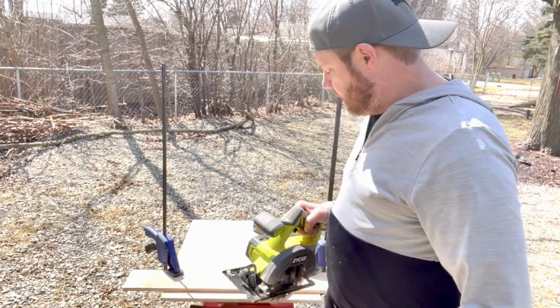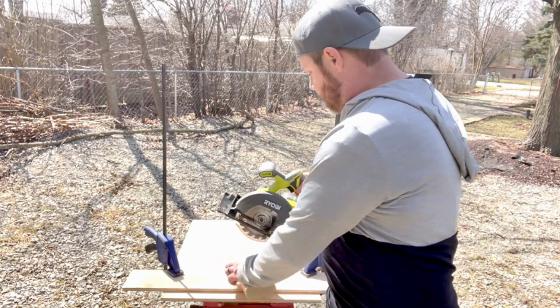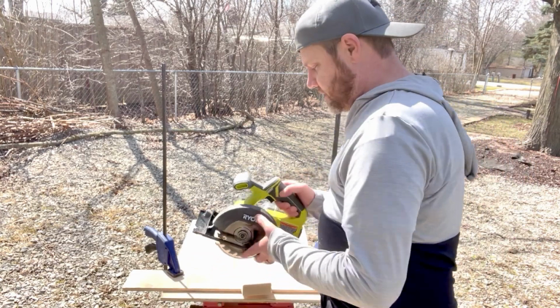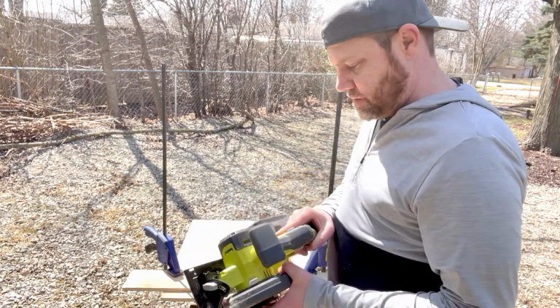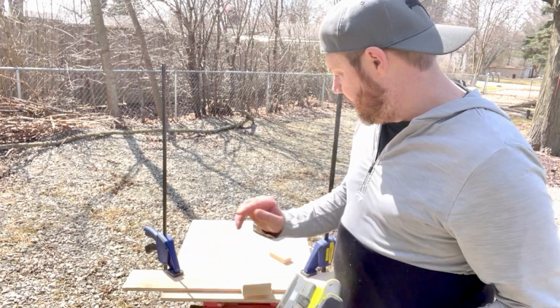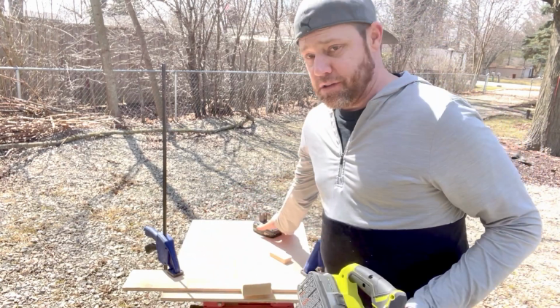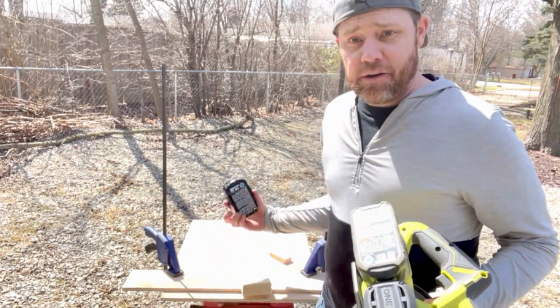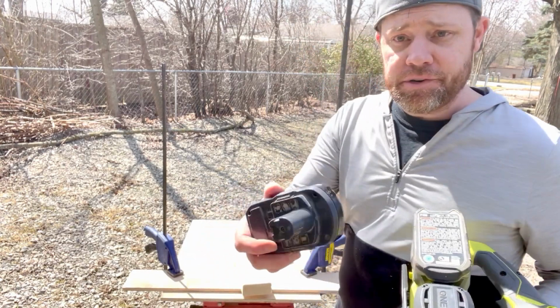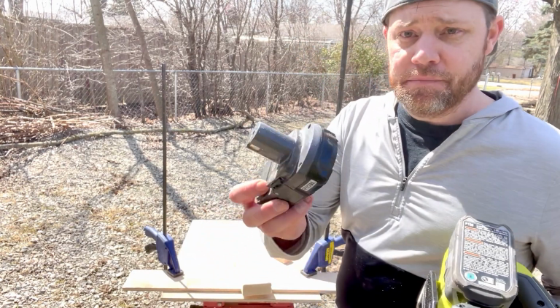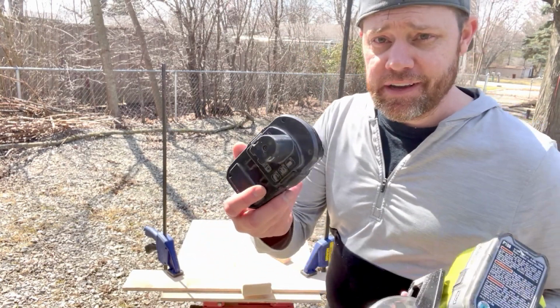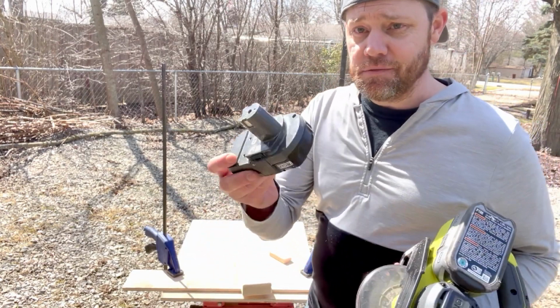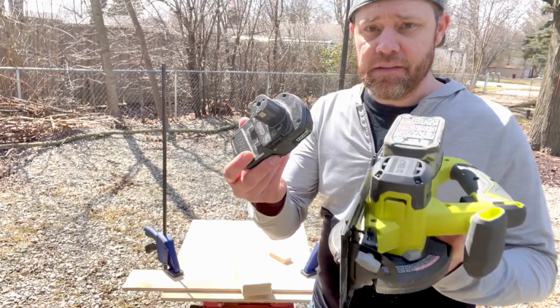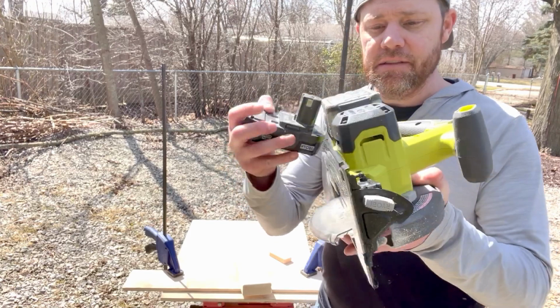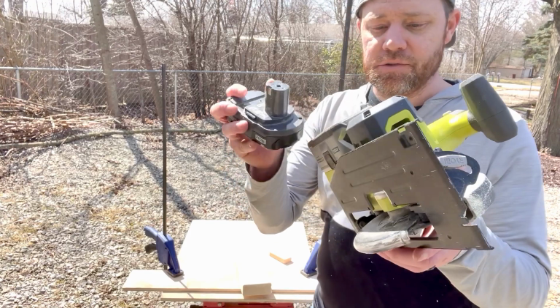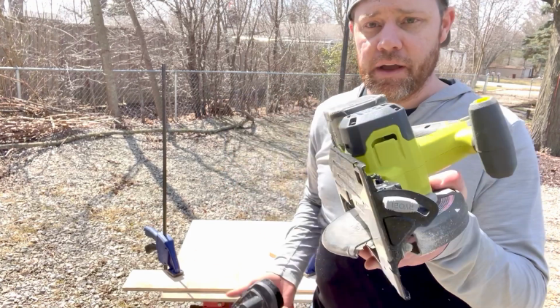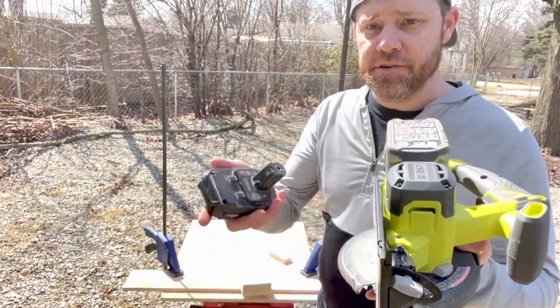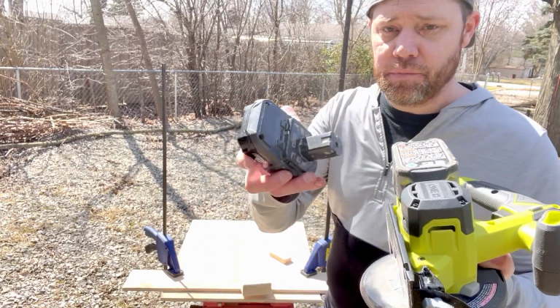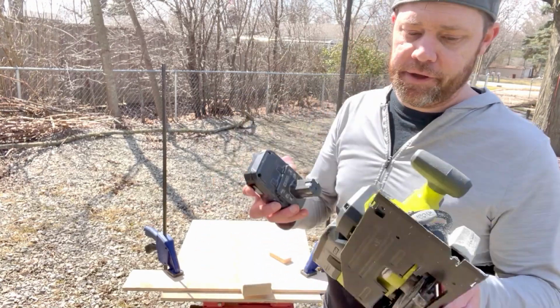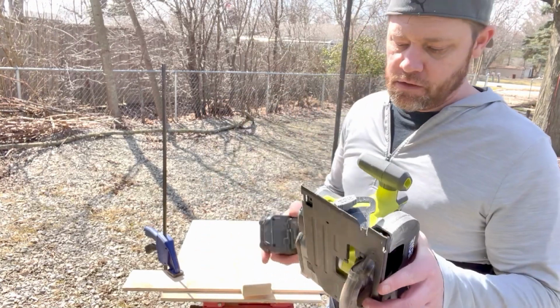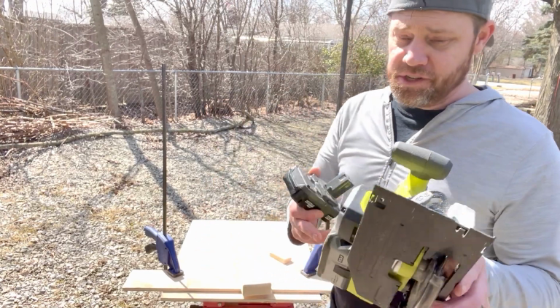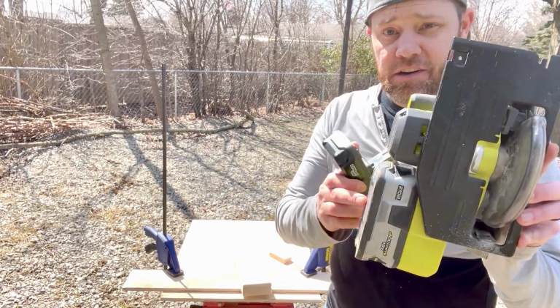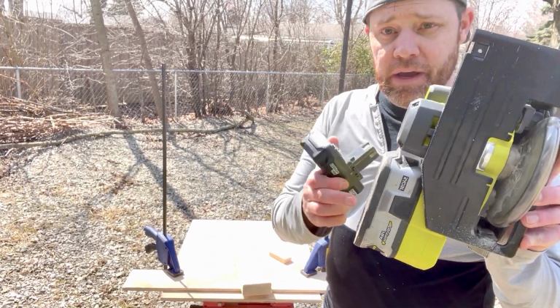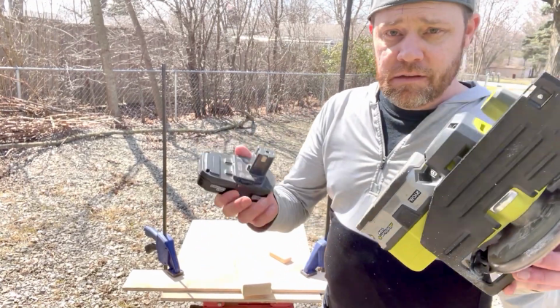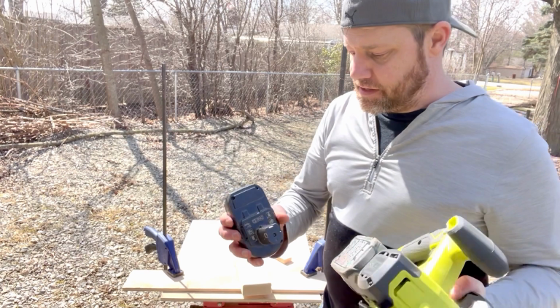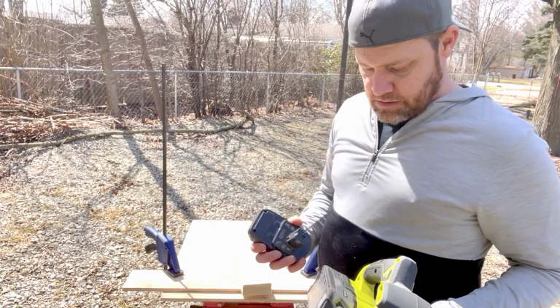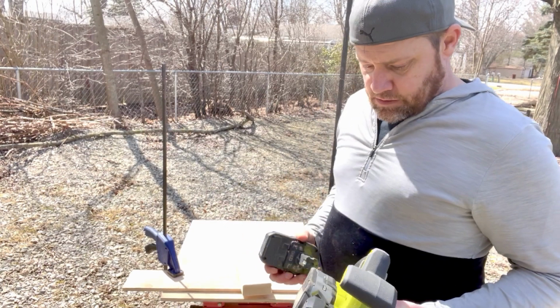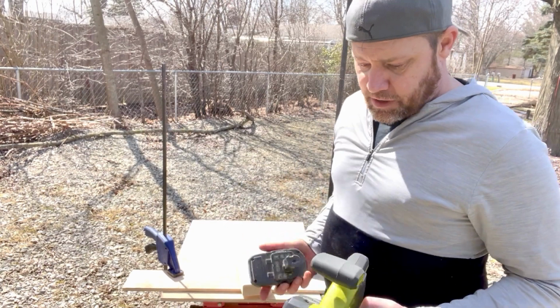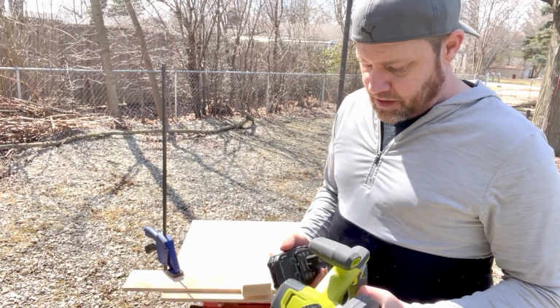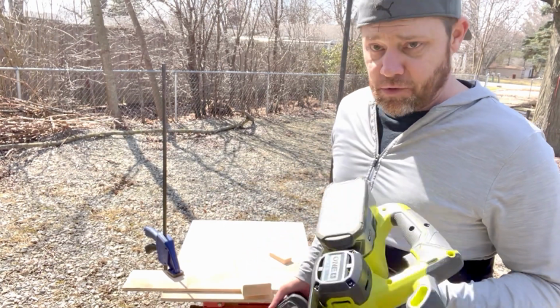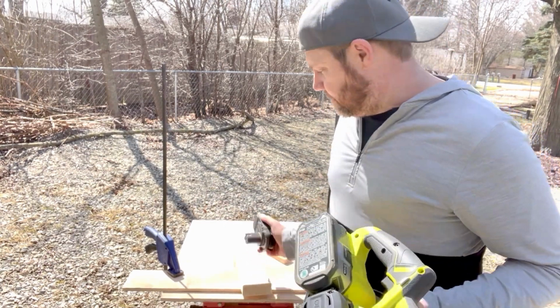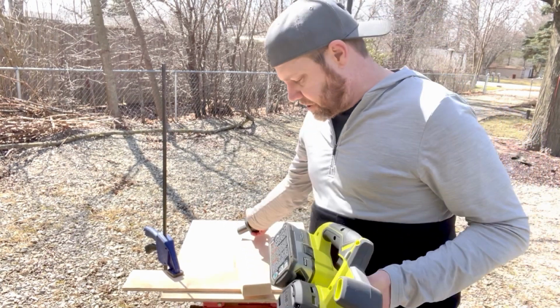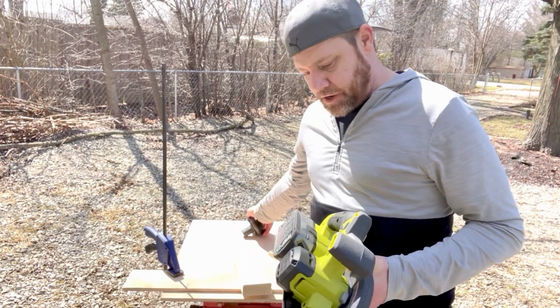Keep in mind, if you want lighter weight, go with the lighter battery. But you're going to get less runtime — 4 amp versus the 1.3, which does add a little bit of weight. But if you have a lot of cuts, you want to have that fully charged and ready to go.